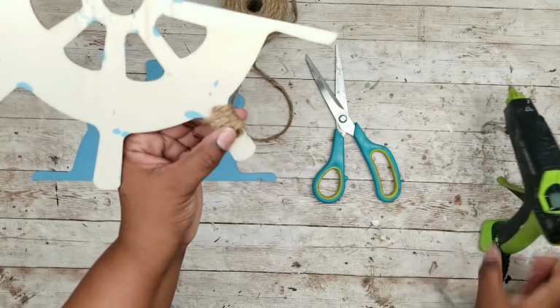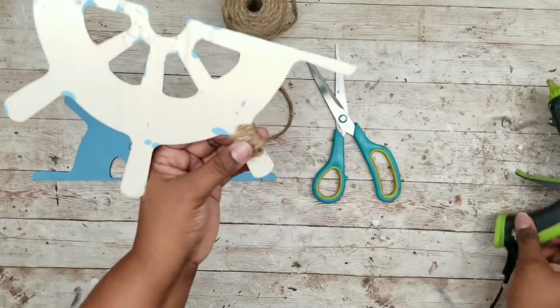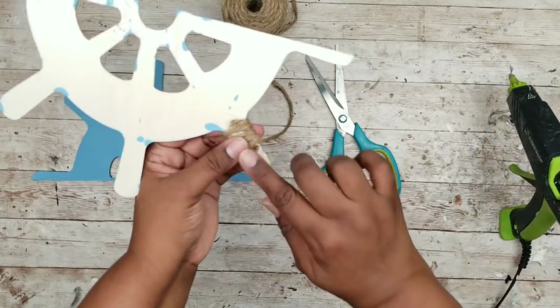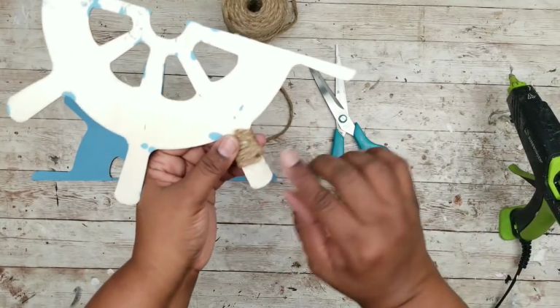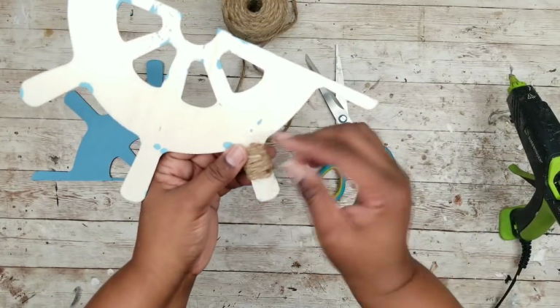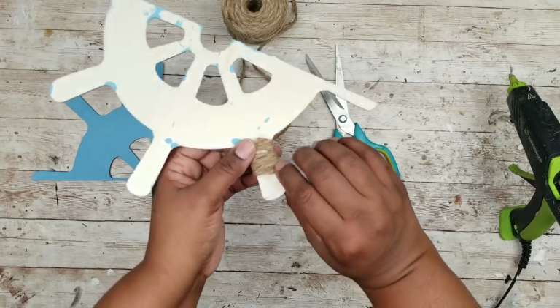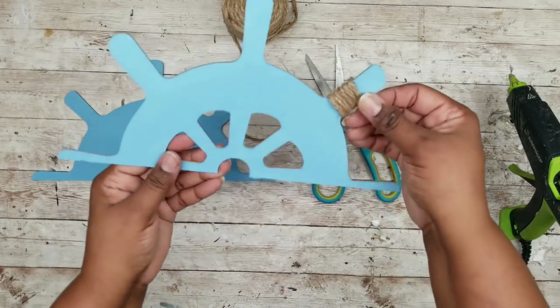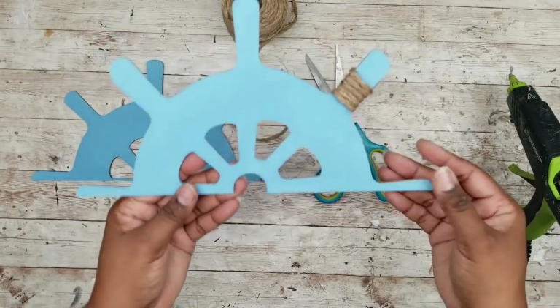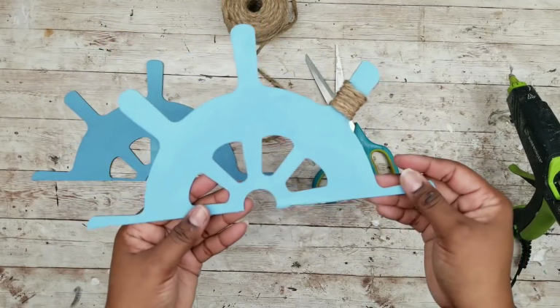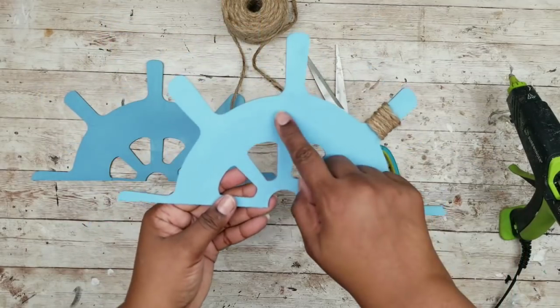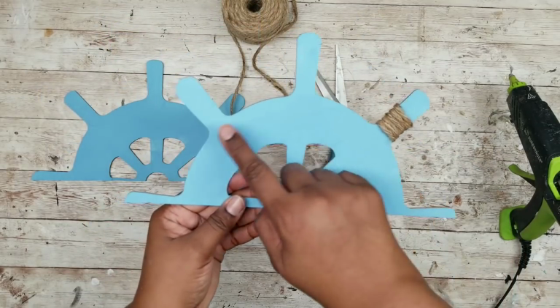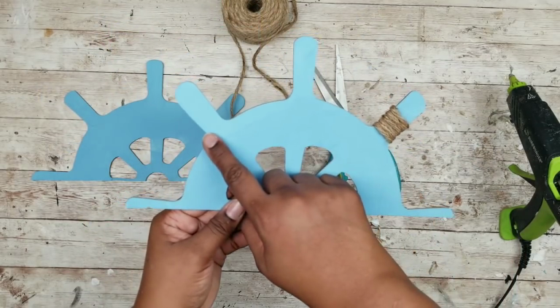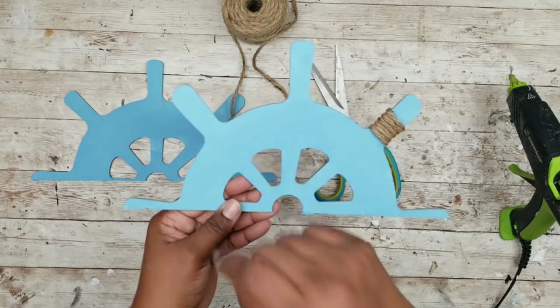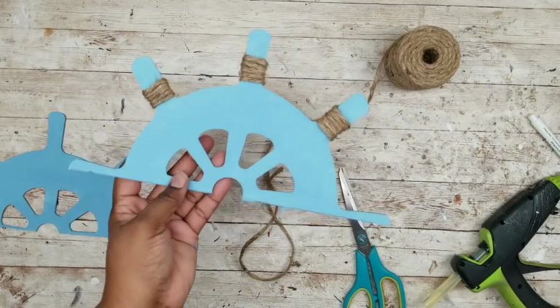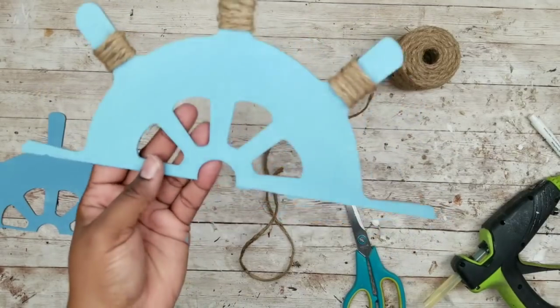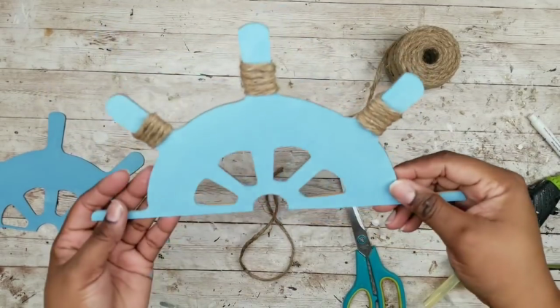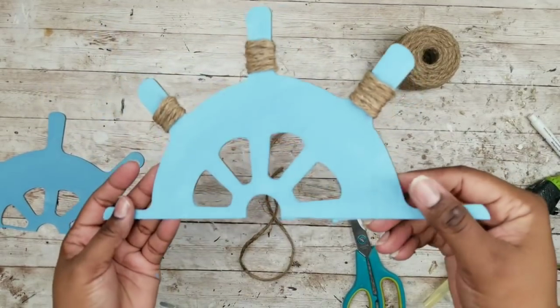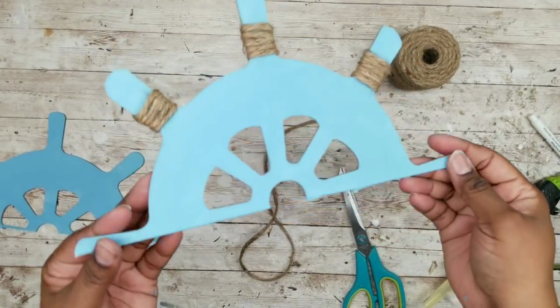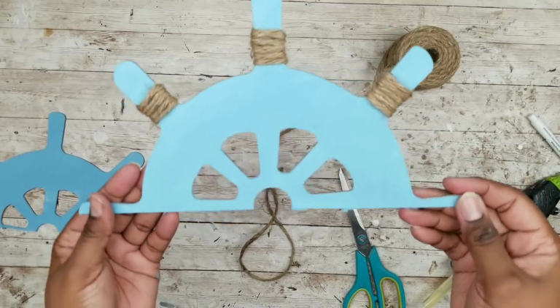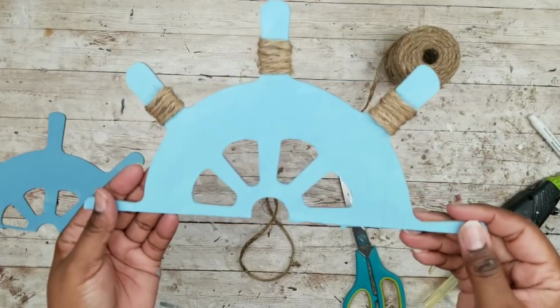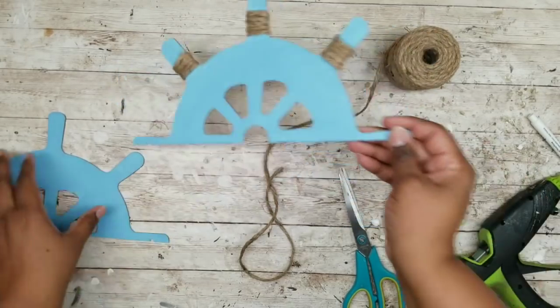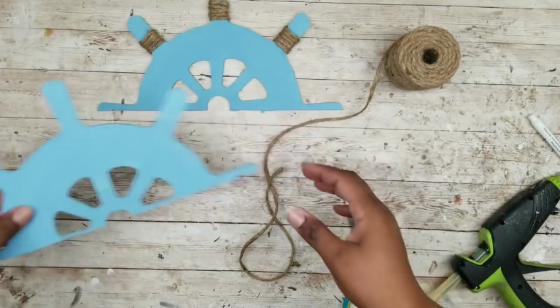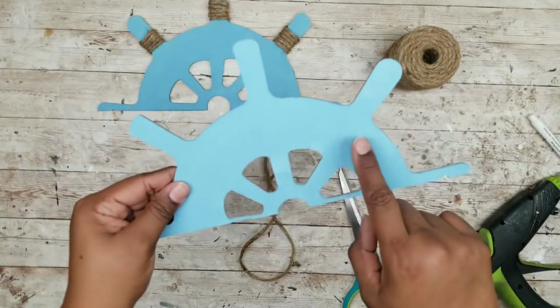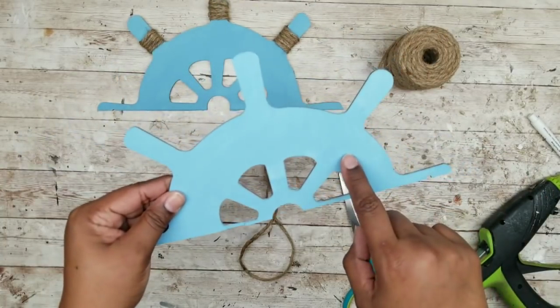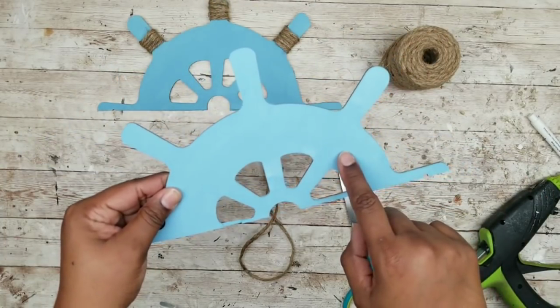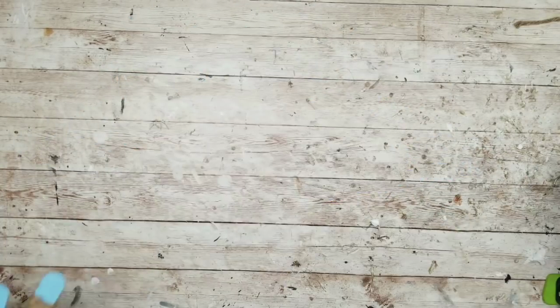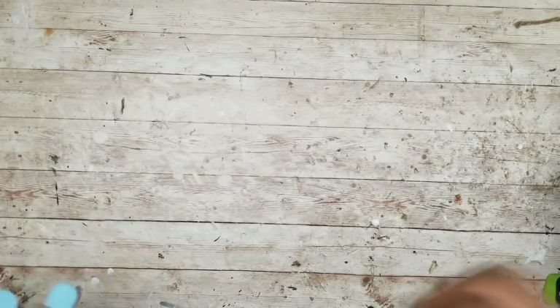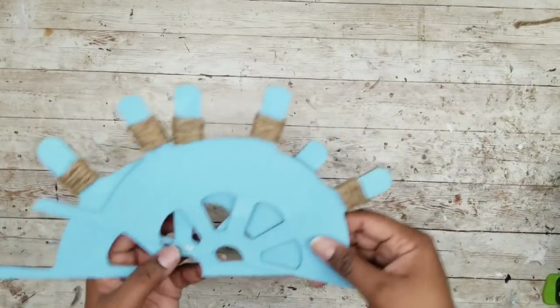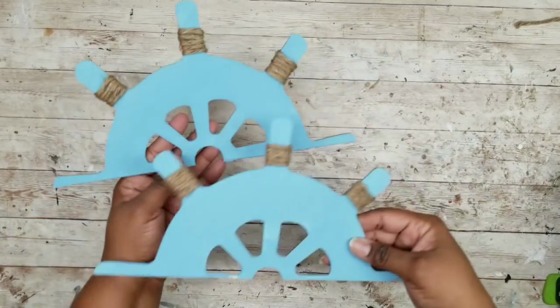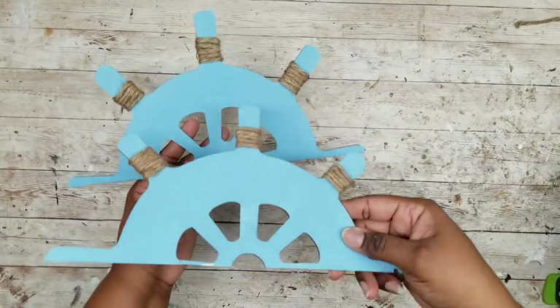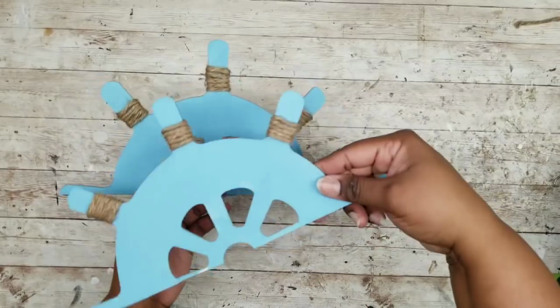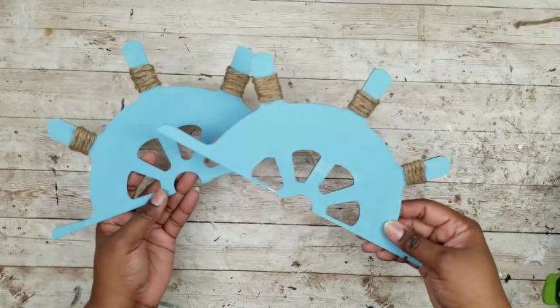Just hot glue that in the back and repeat this for all of the handles on the top of the frame. Once both of them are all done, this is what they will look like.